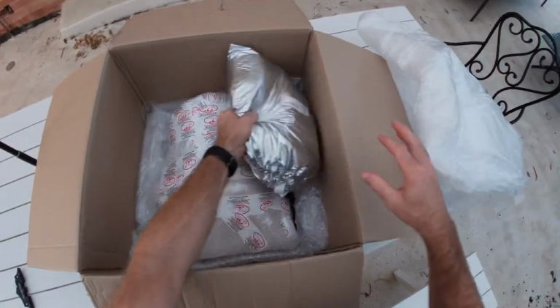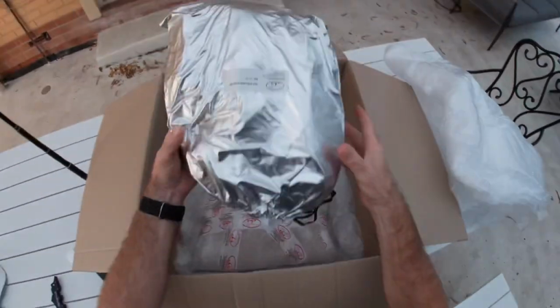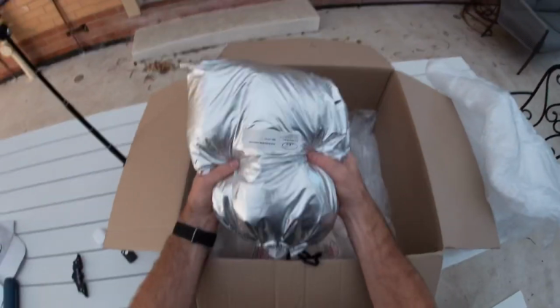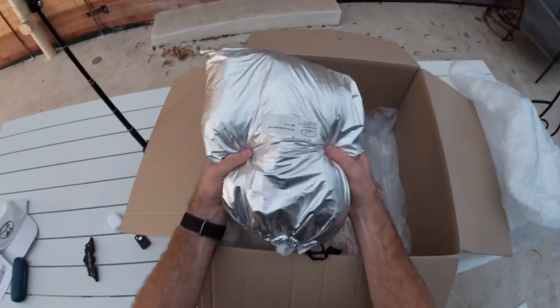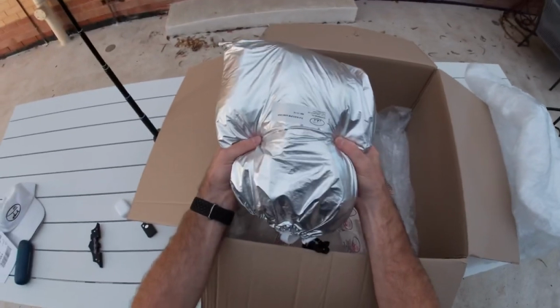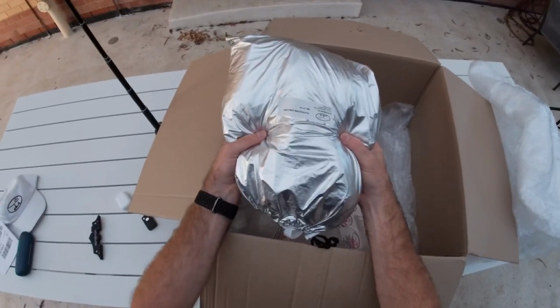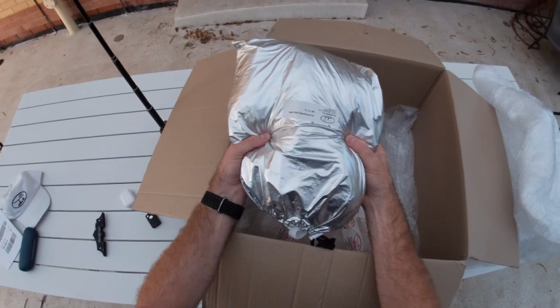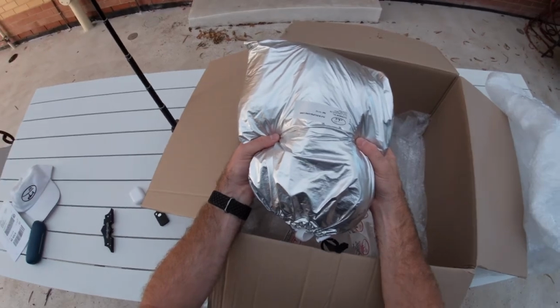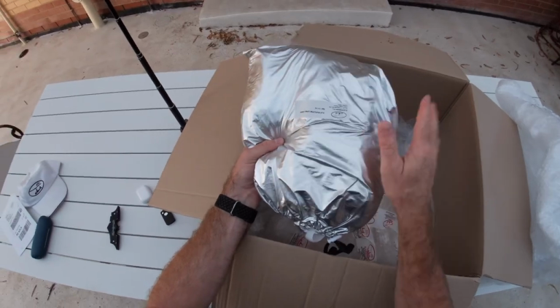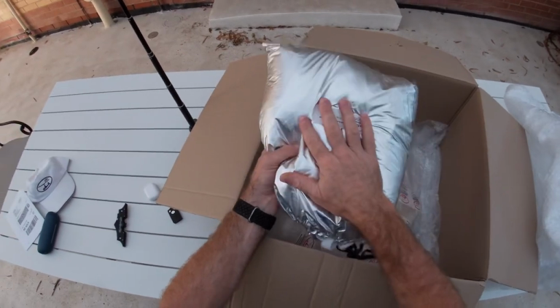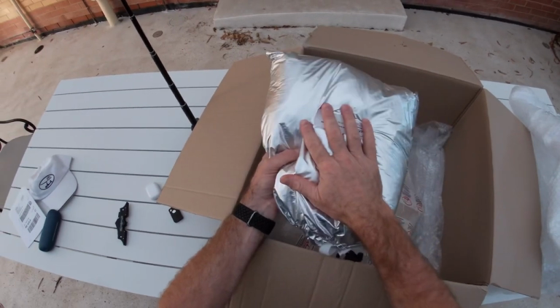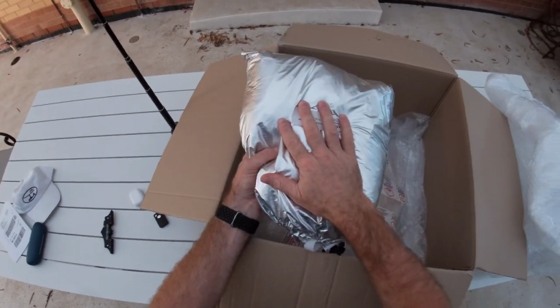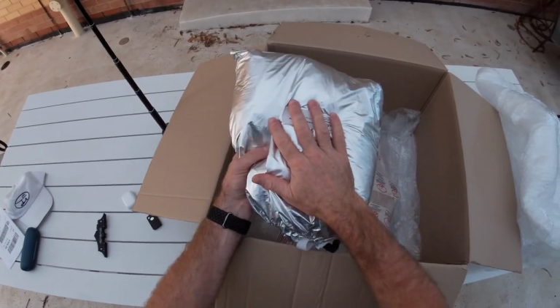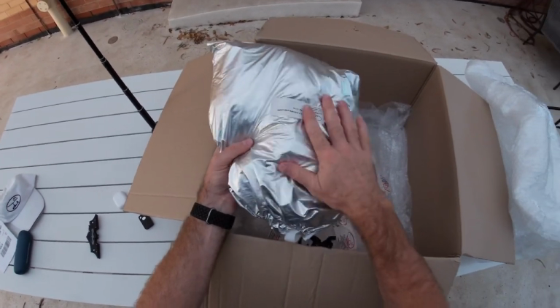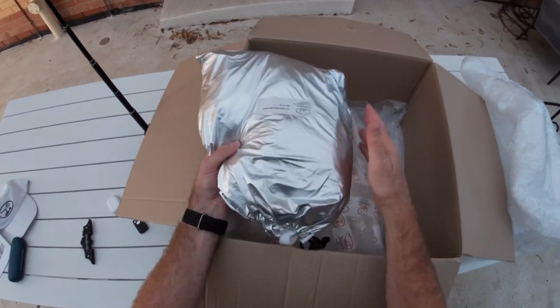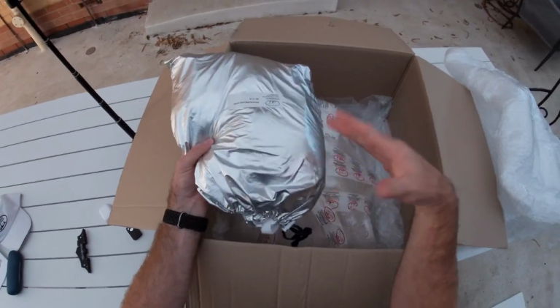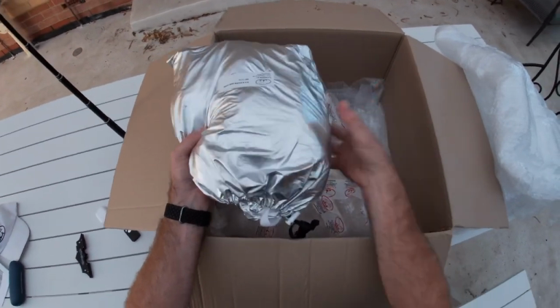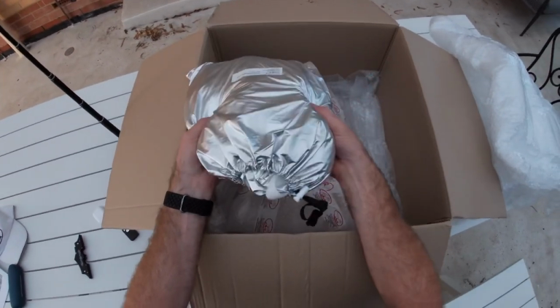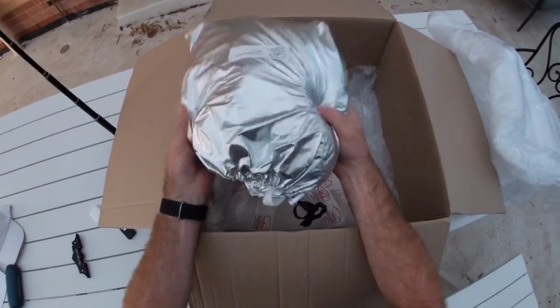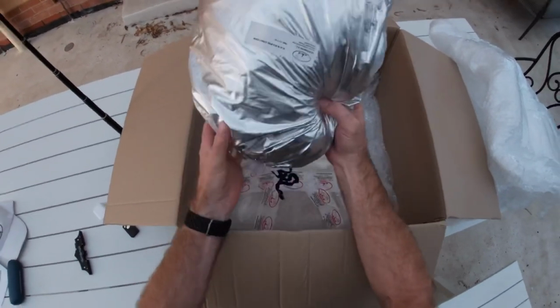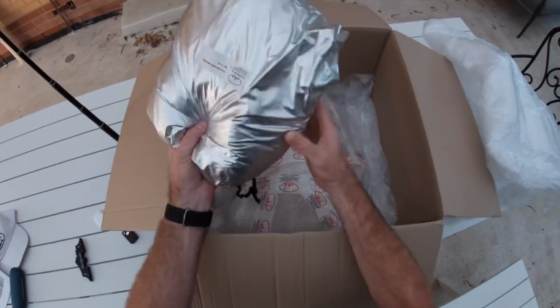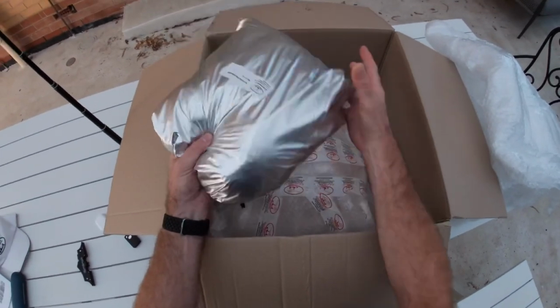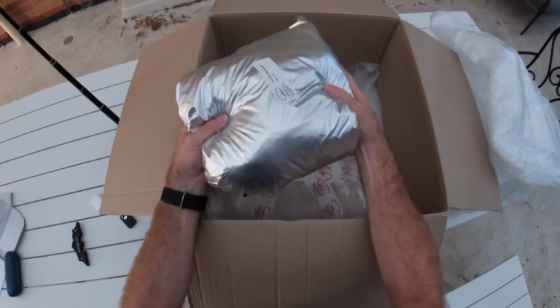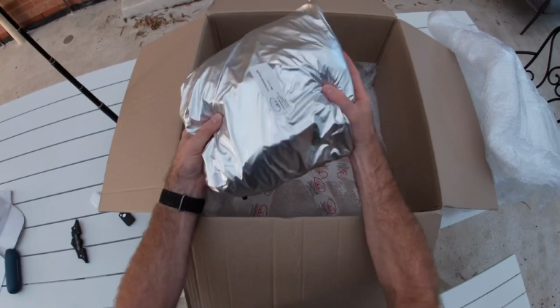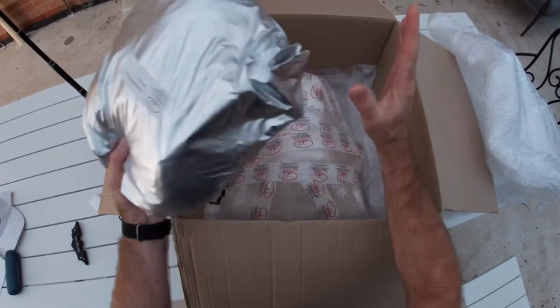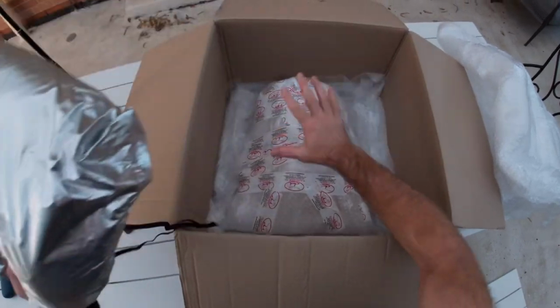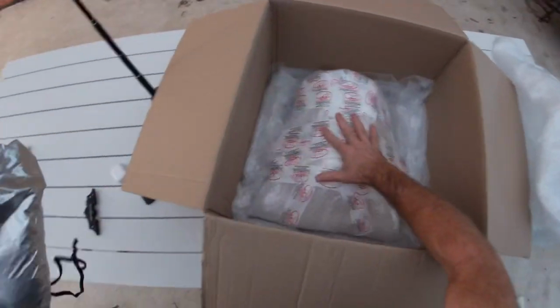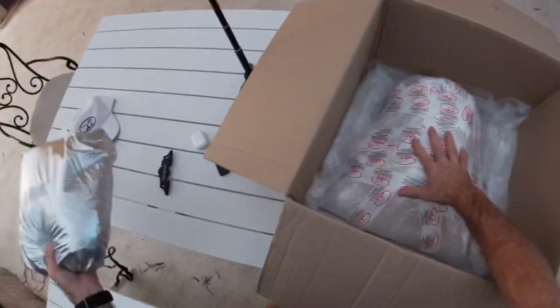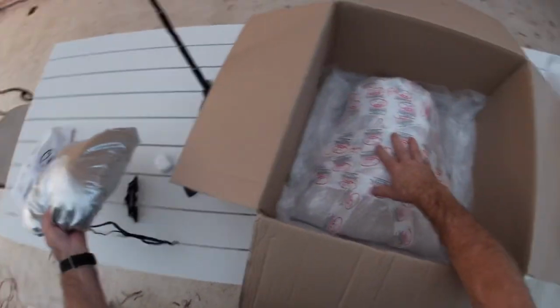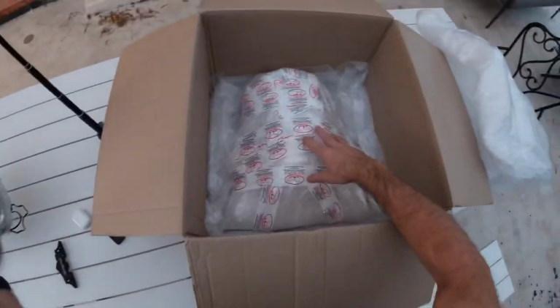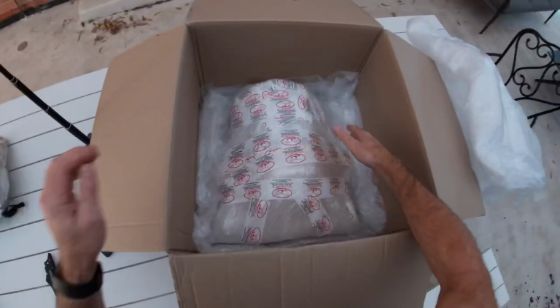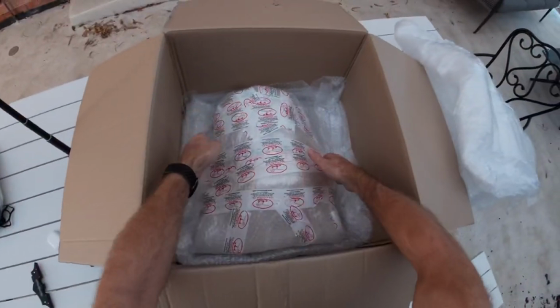That's the cover that I've ordered for my ELA-10 Eclipse — that's to keep it safe when it's in the hangar with all the bits getting on there. Very exciting, but not as exciting as this.